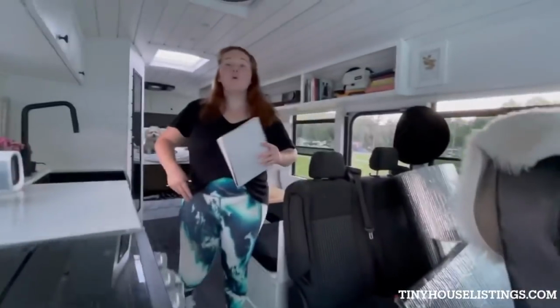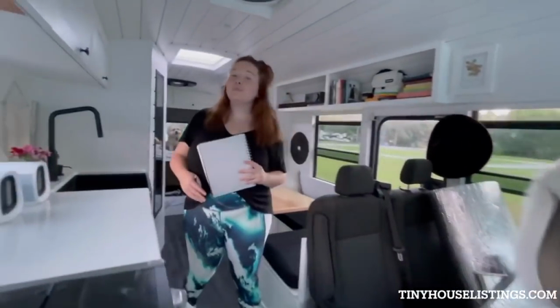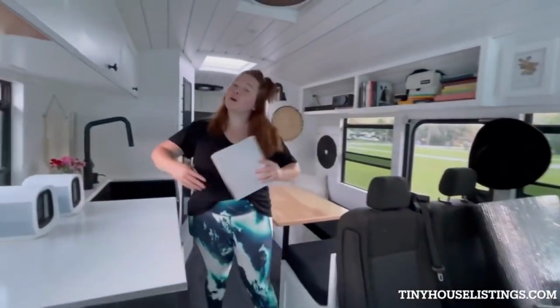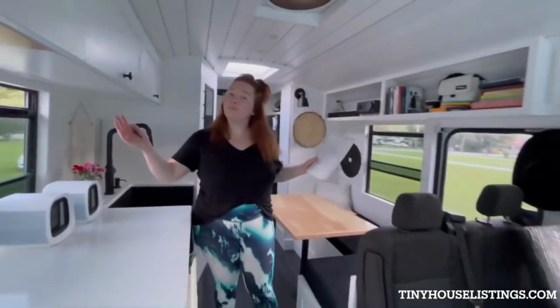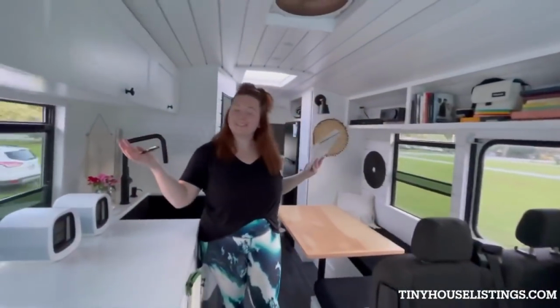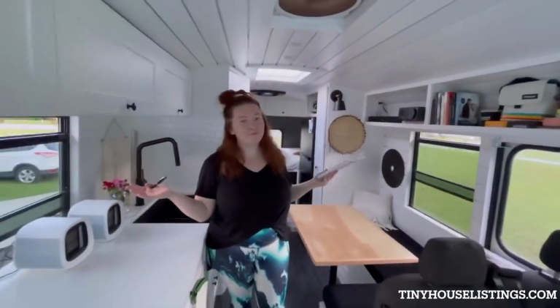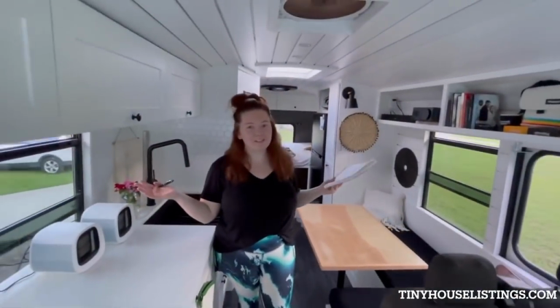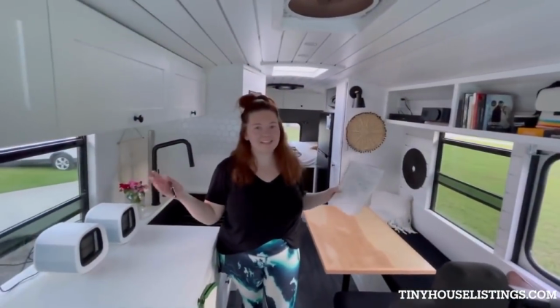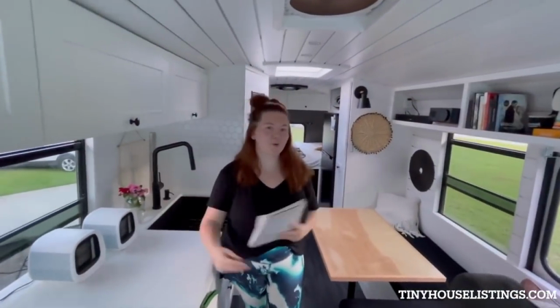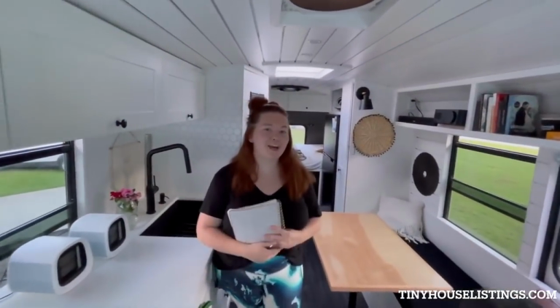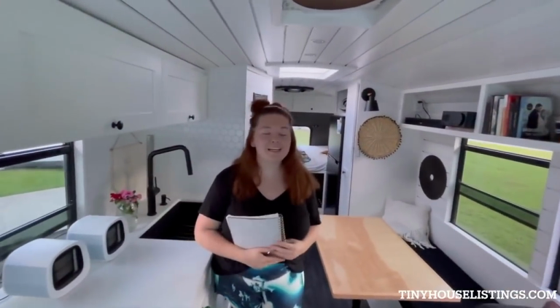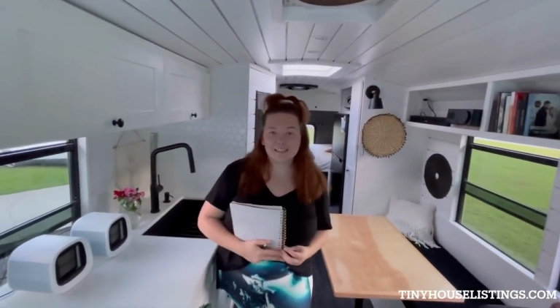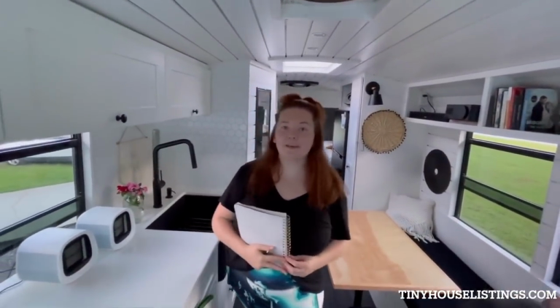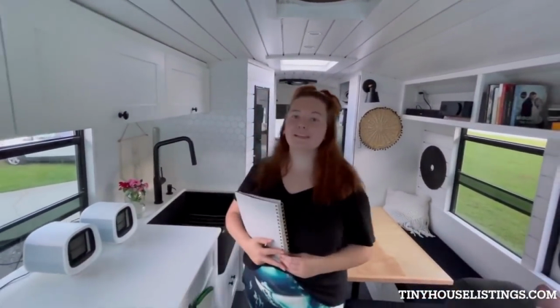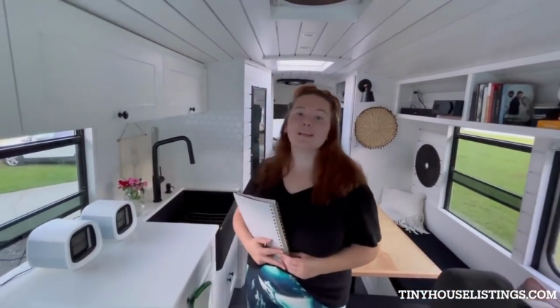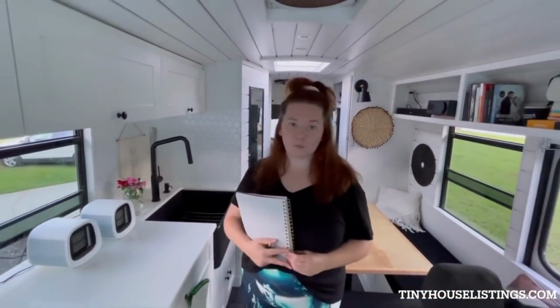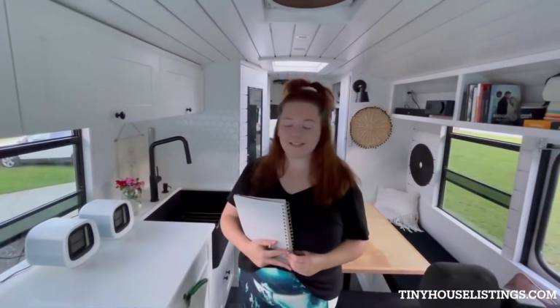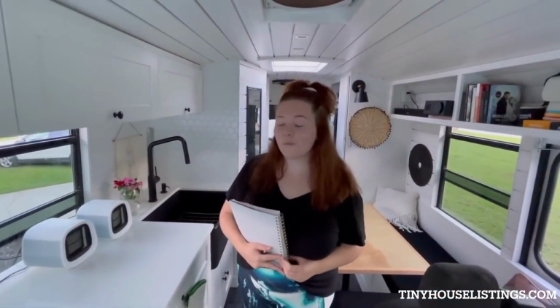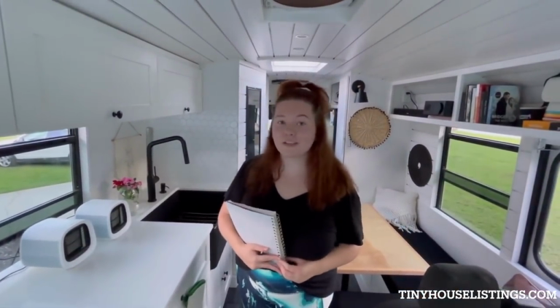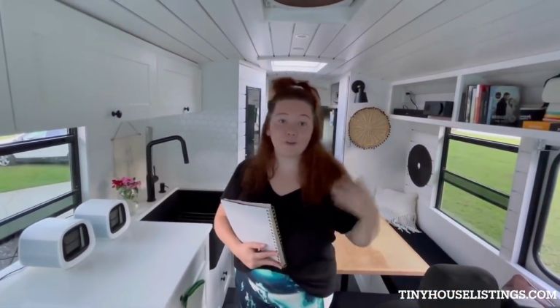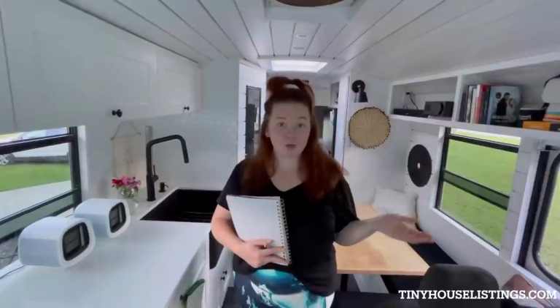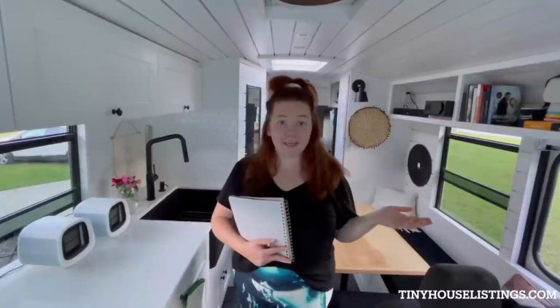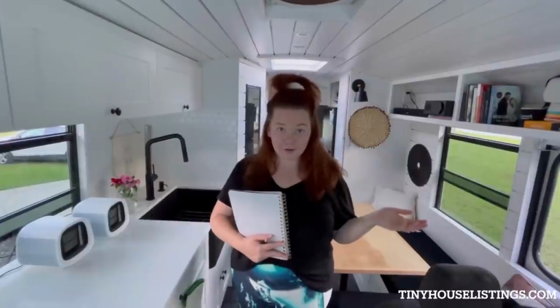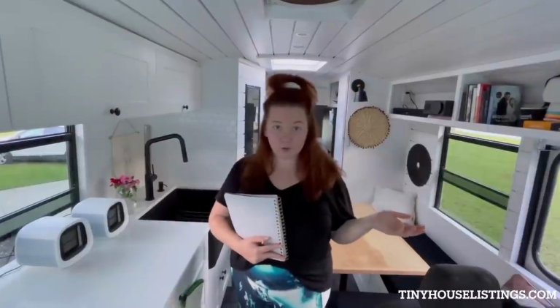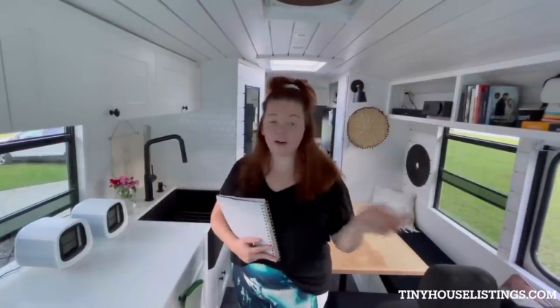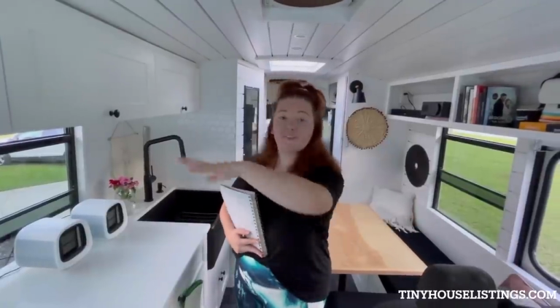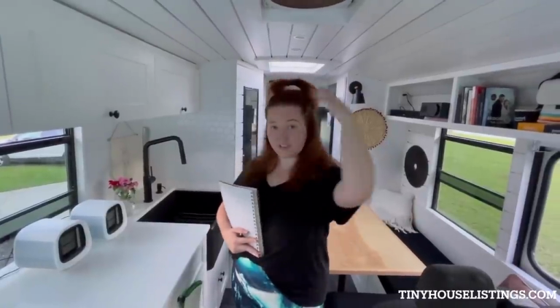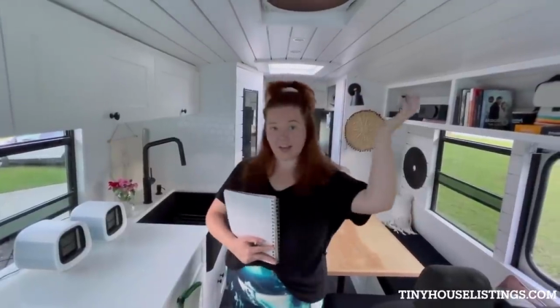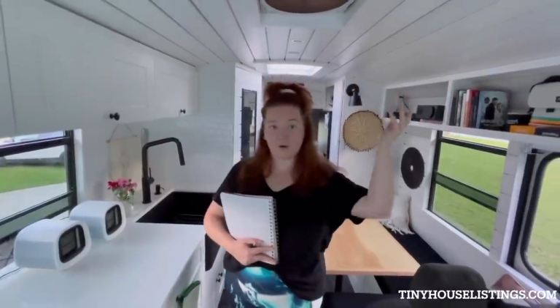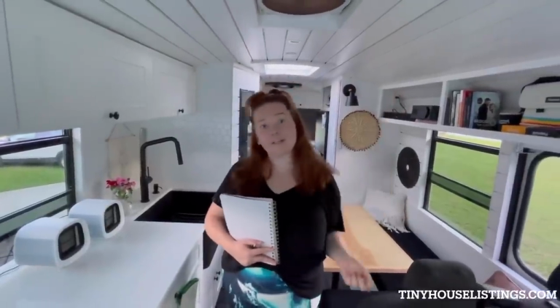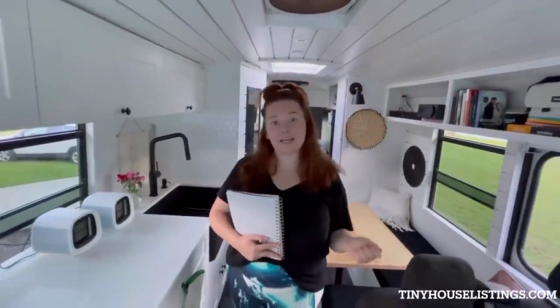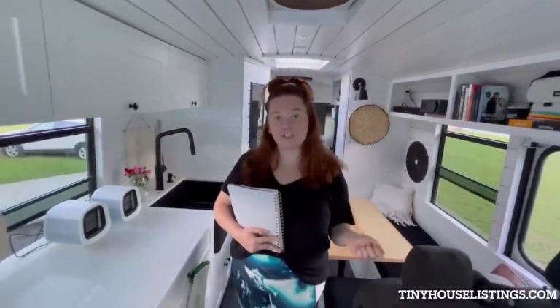Welcome to our school bus named Buster. He is a 29-foot Thomas school bus, and we're just going to give you guys a quick interior tour of the features inside that we really like and appreciate.